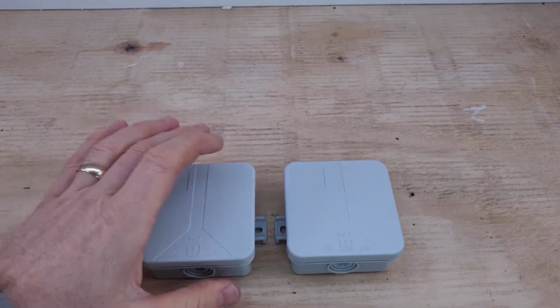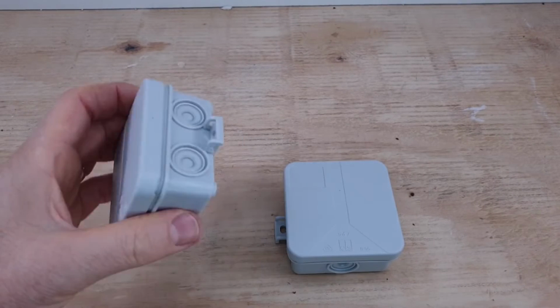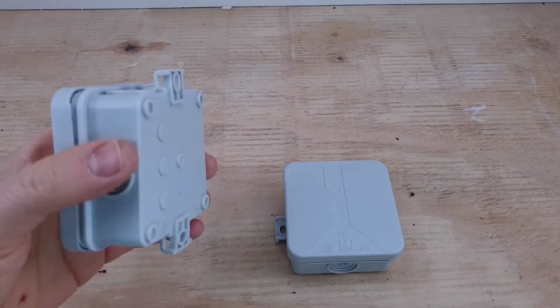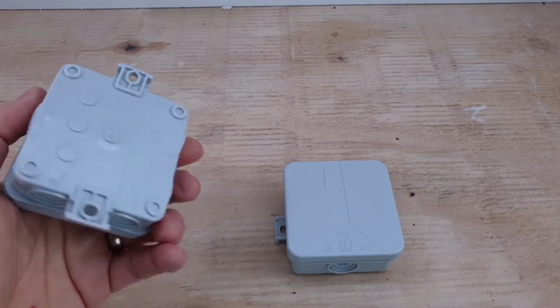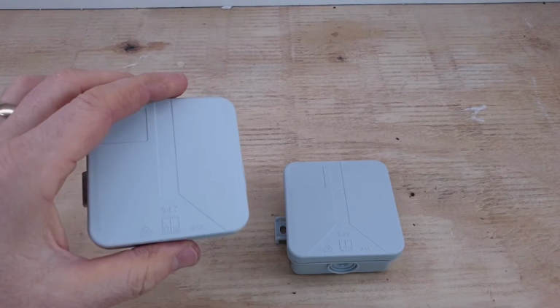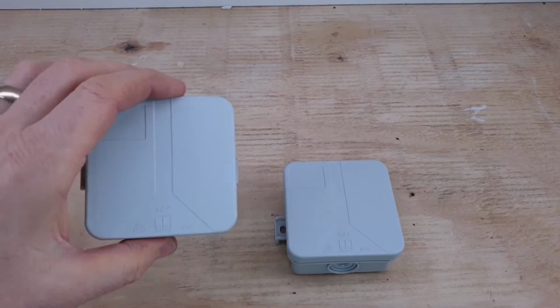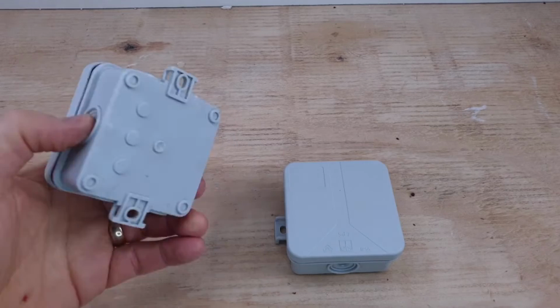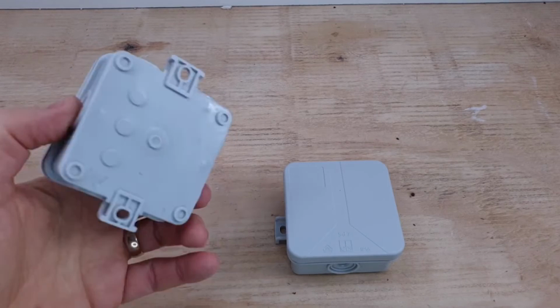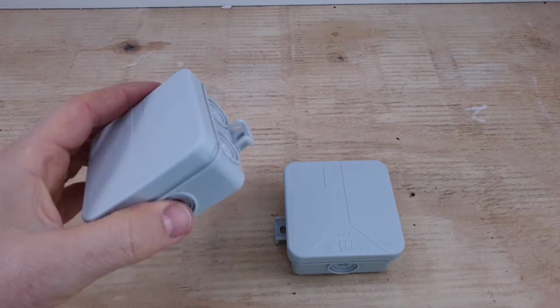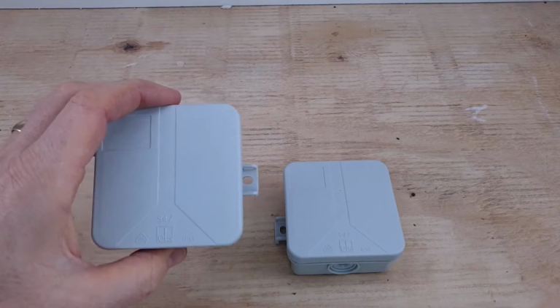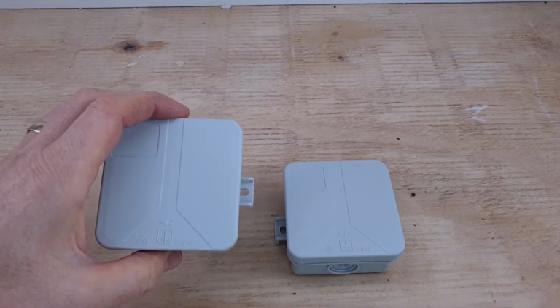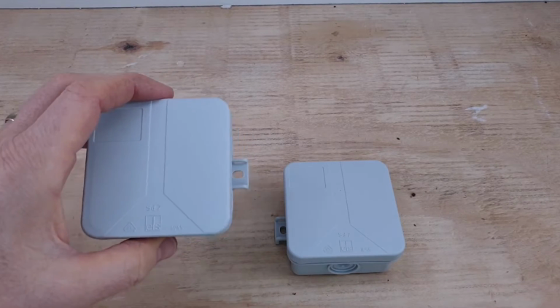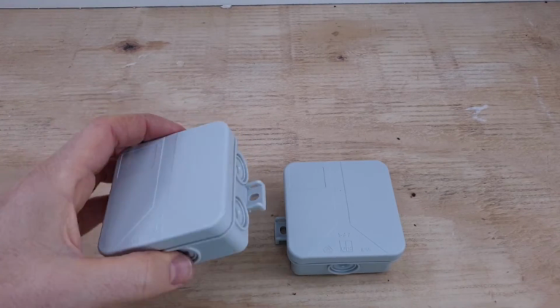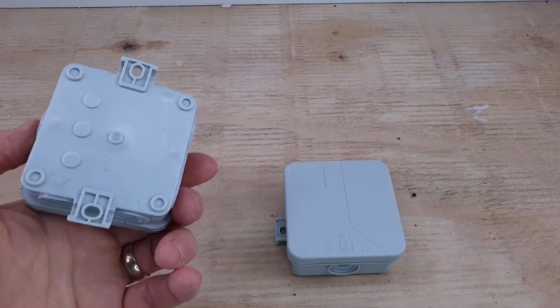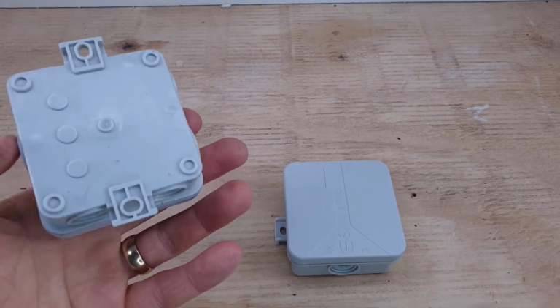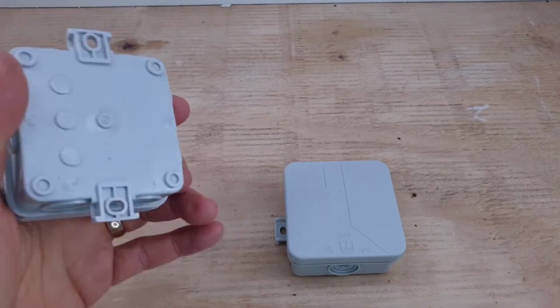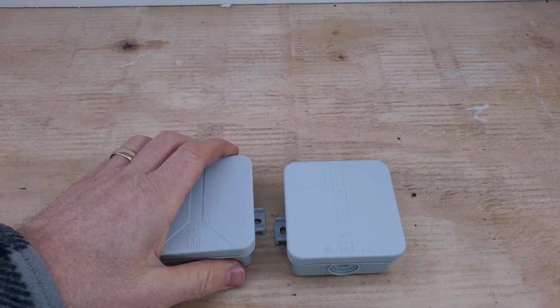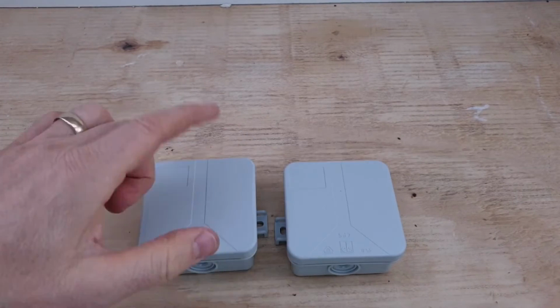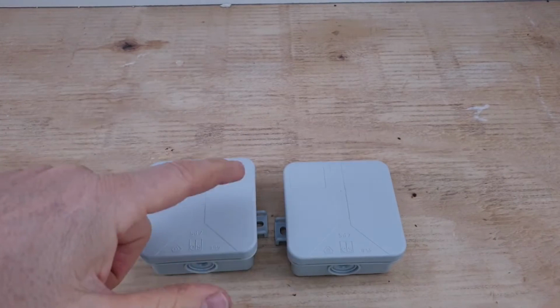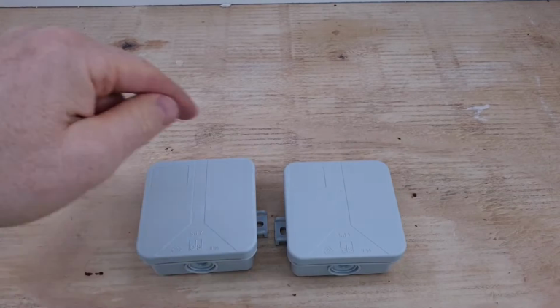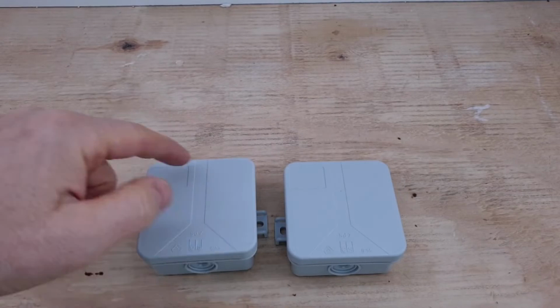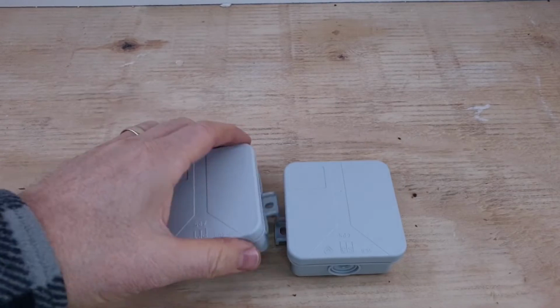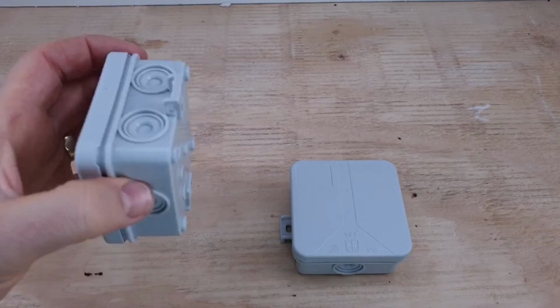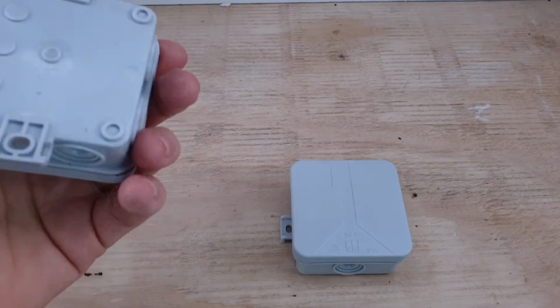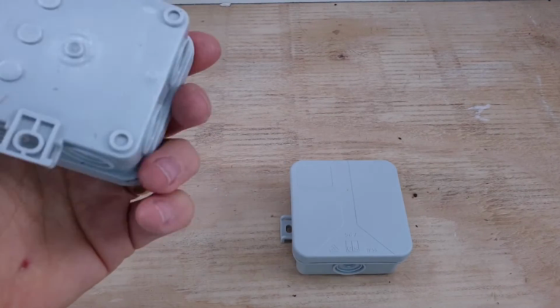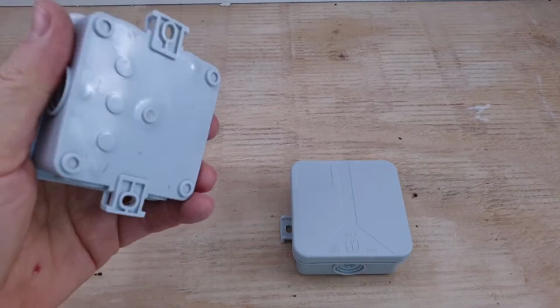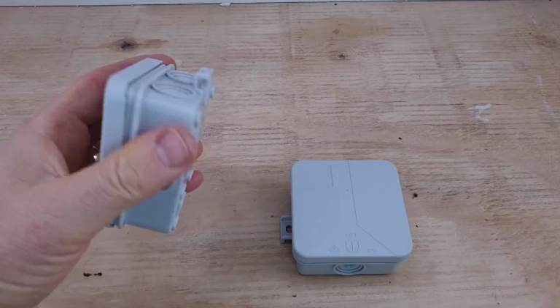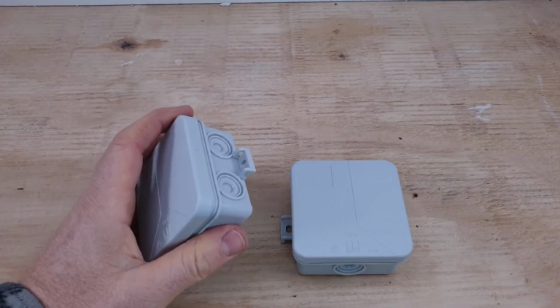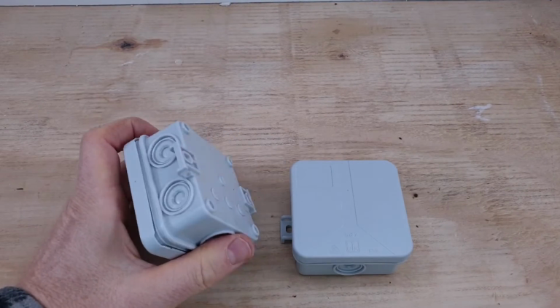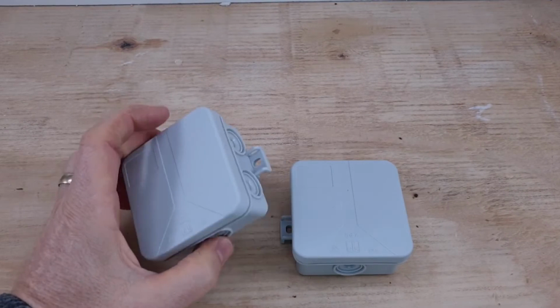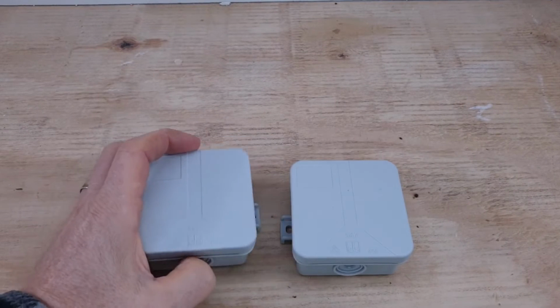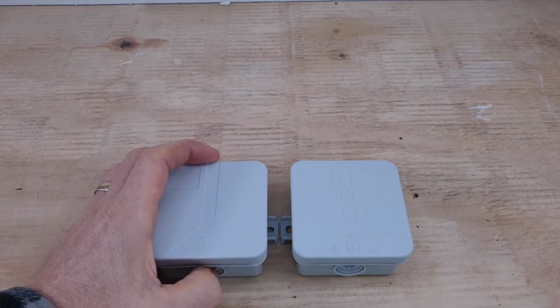These aren't exterior grade — these are IP55, which basically means they'll tolerate a bit of dust and some mild ingress. But the exterior grade ones will have better seals; they may even screw down. Yet they still get a bit of moisture in them, and the reason is thermocycling.